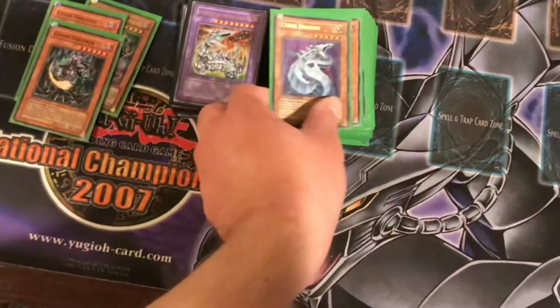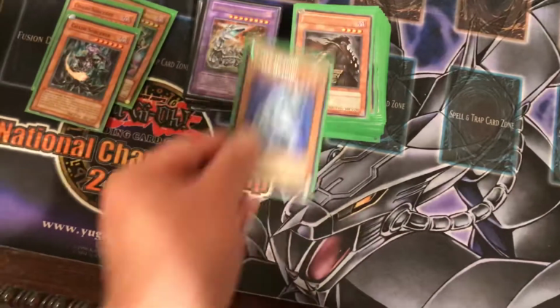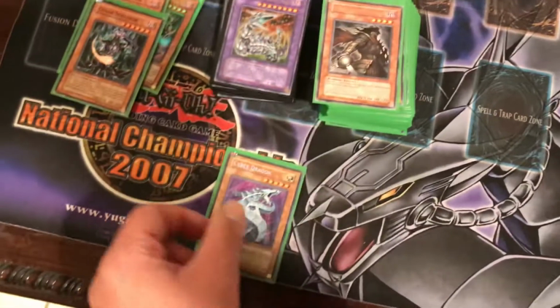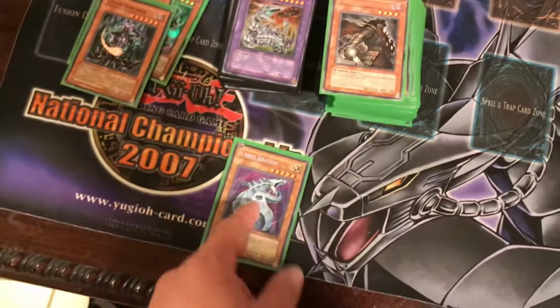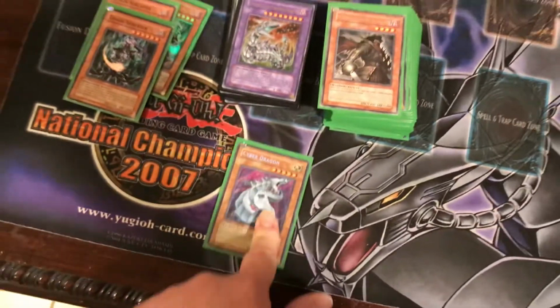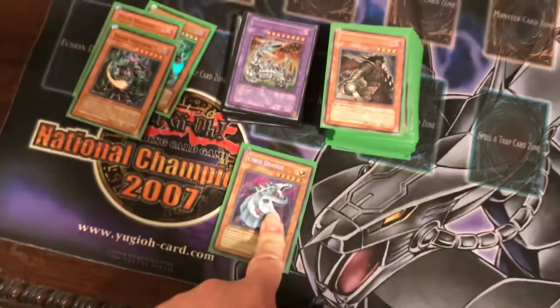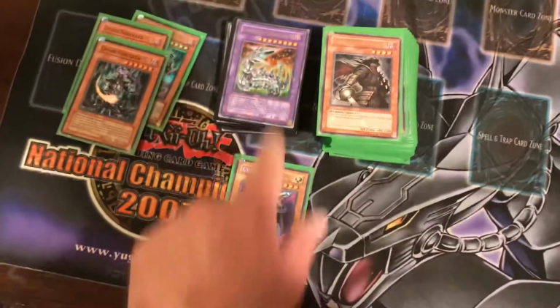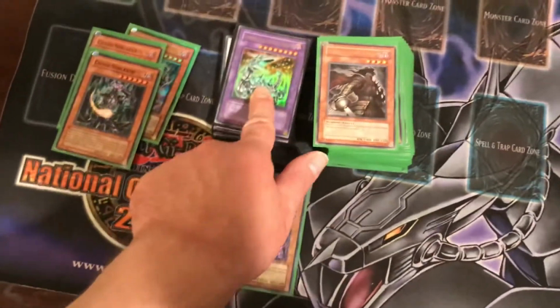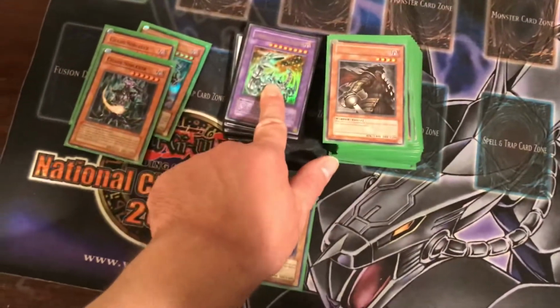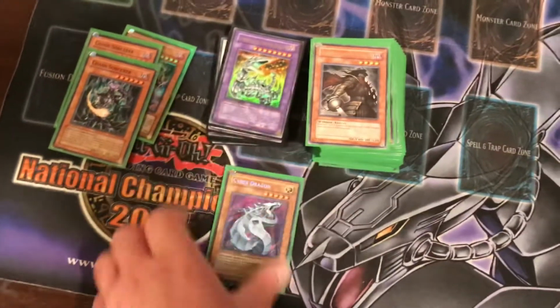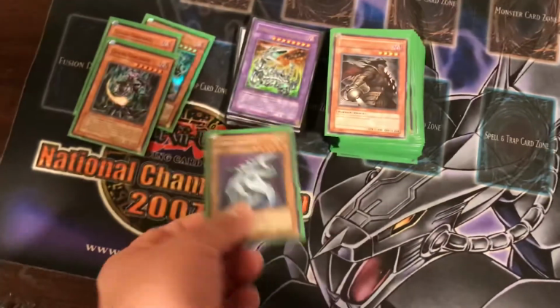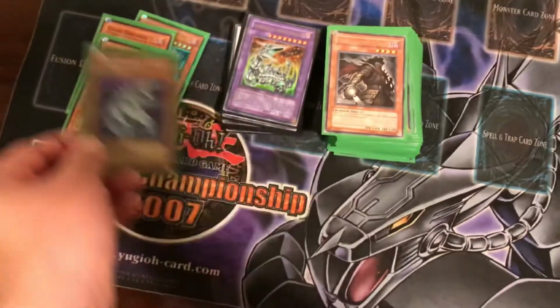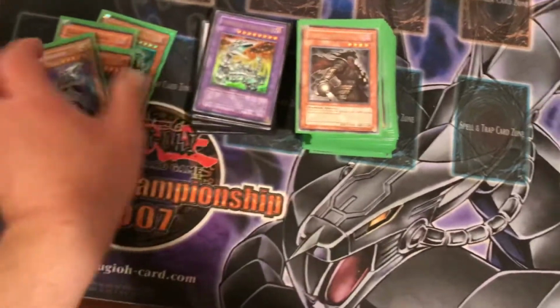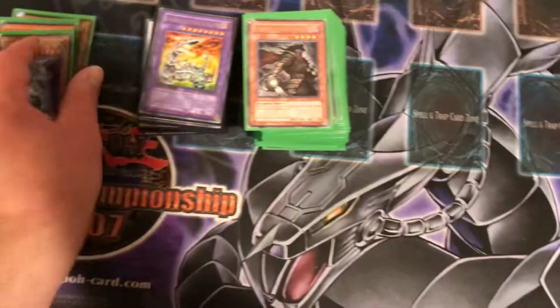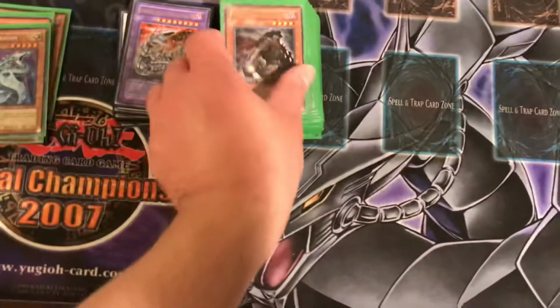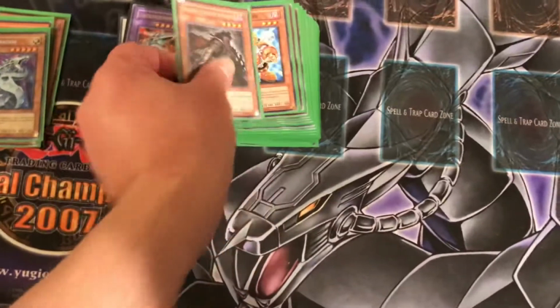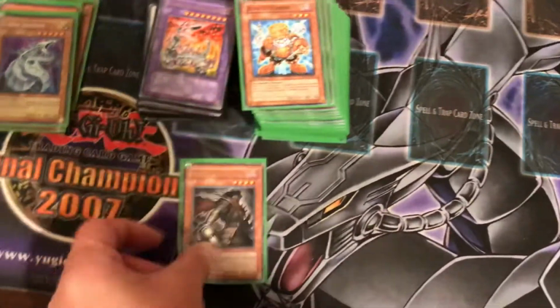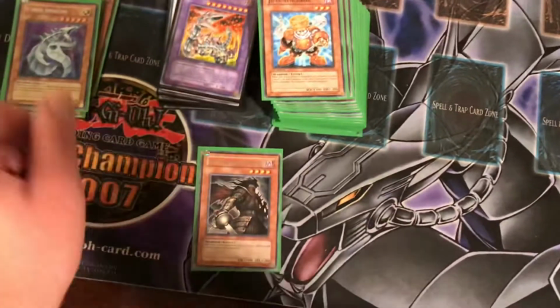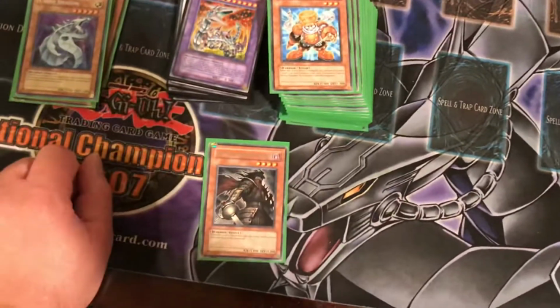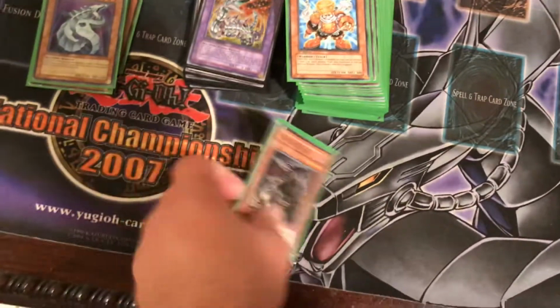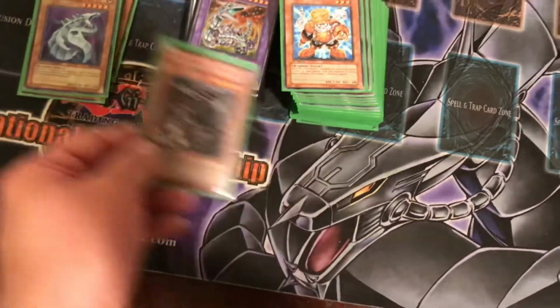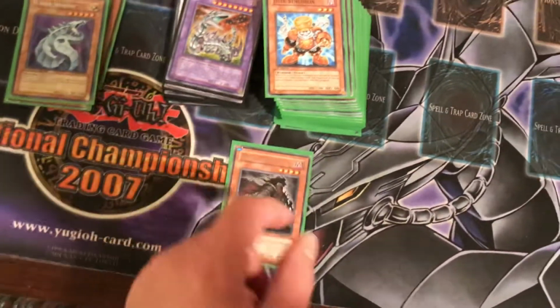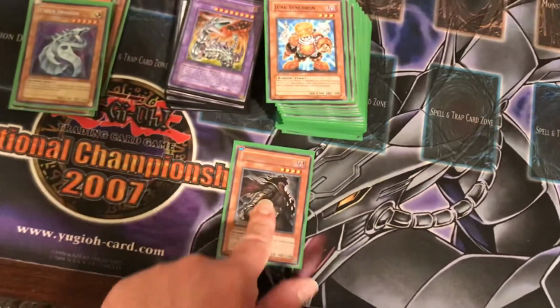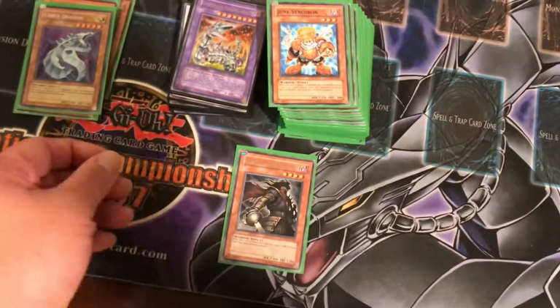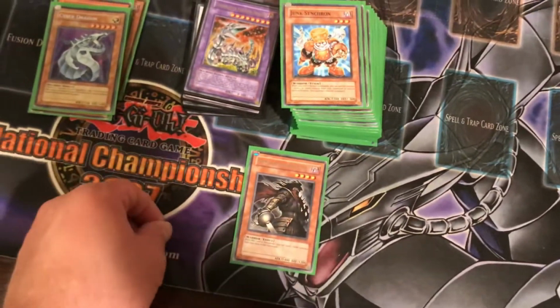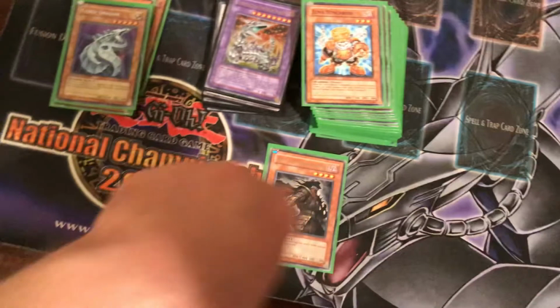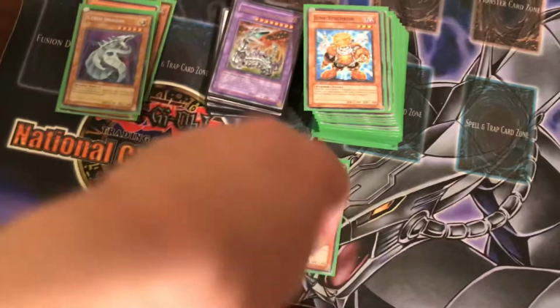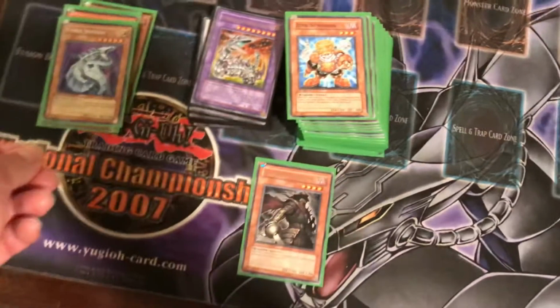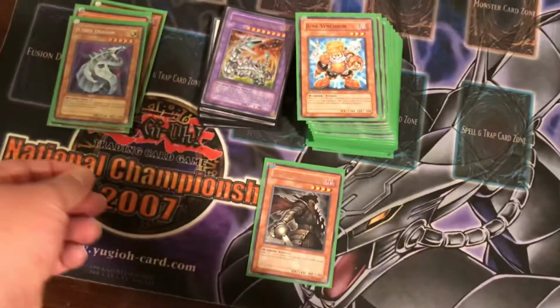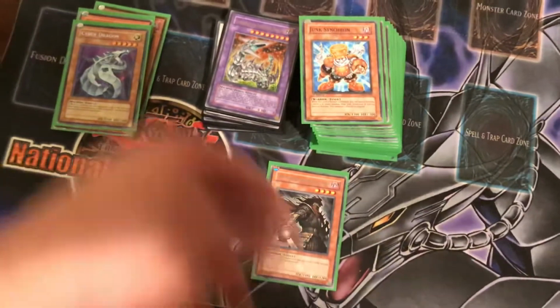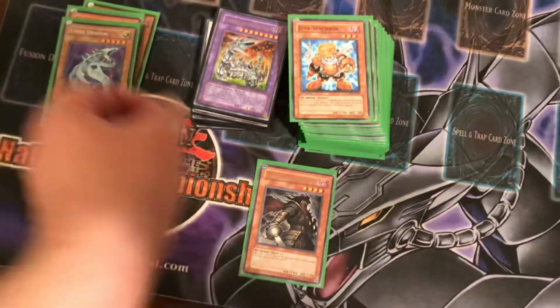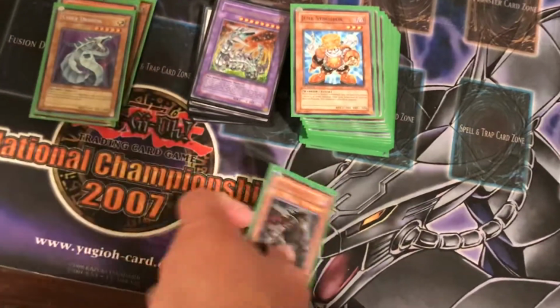Then you got one Cyber Dragon, in case you go against gadgets — Camarotech Fortress Dragon, obviously. Then you got one Armageddon Knight. When this is summoned, you can dump one Dark-Attribute monster from your deck to the Graveyard.